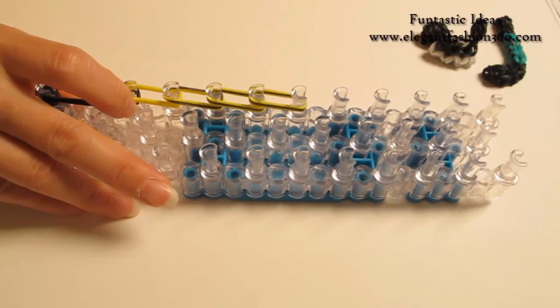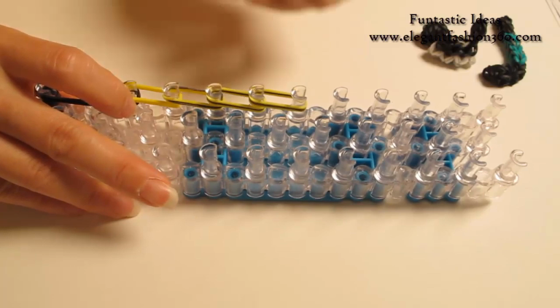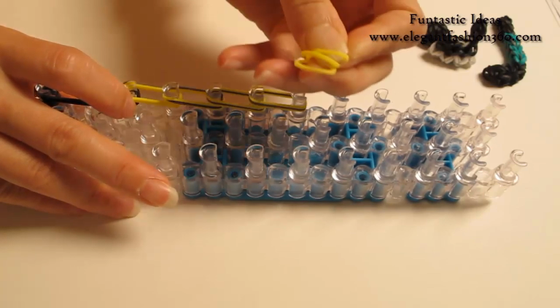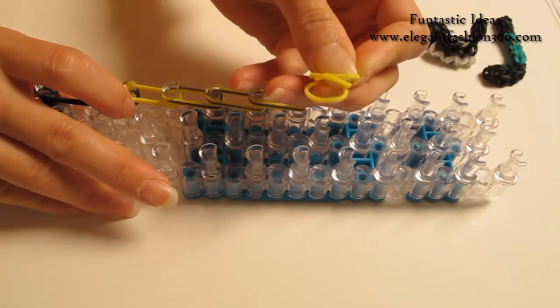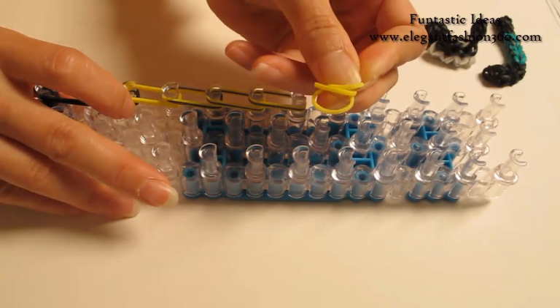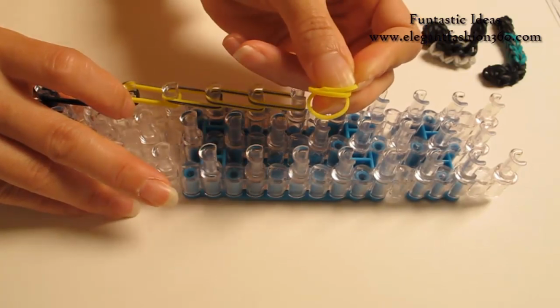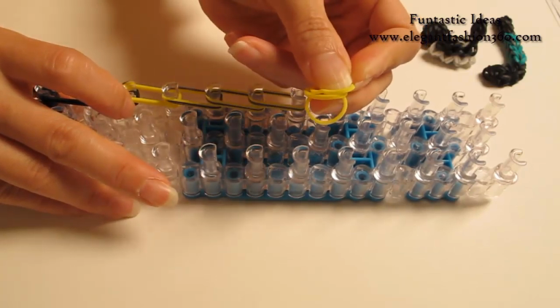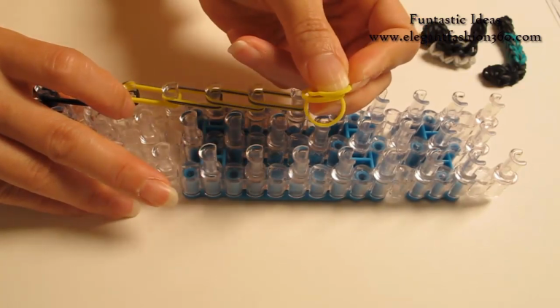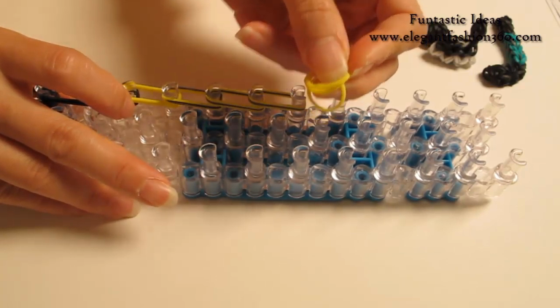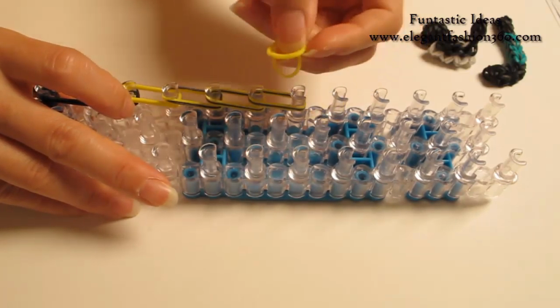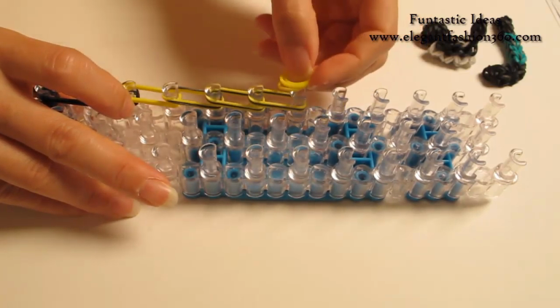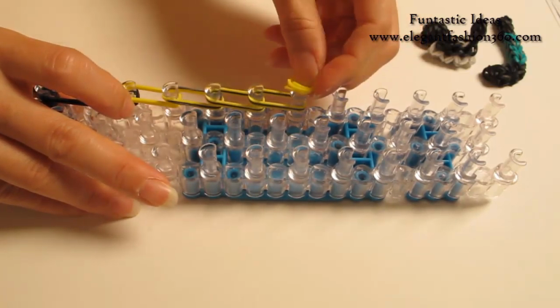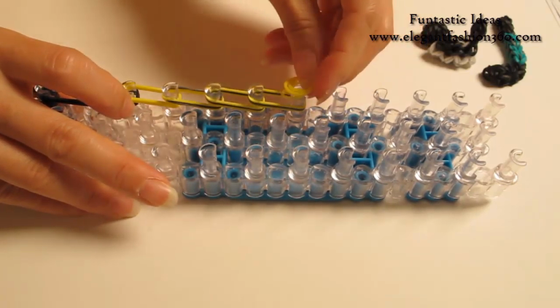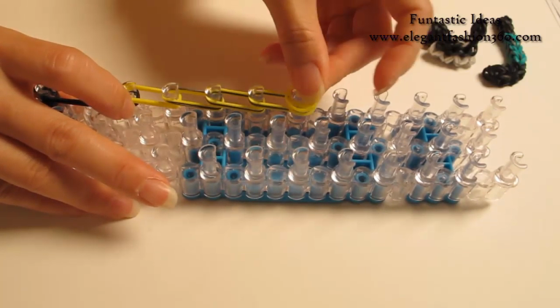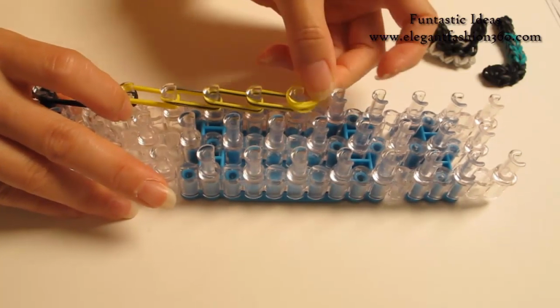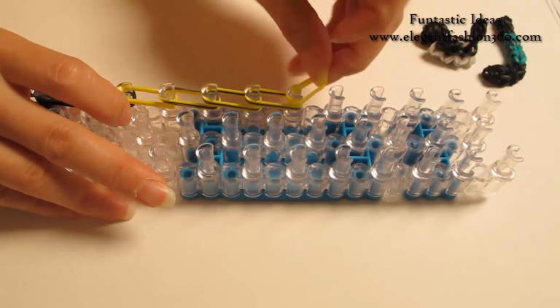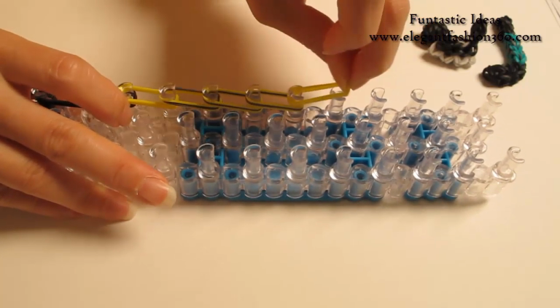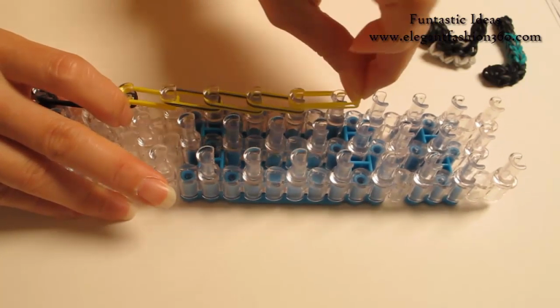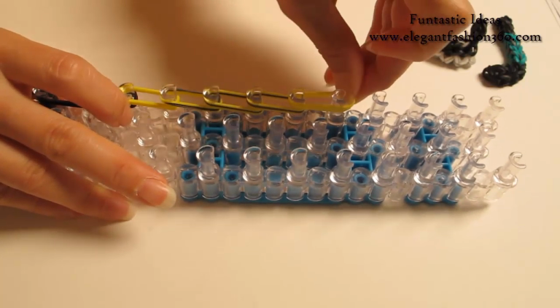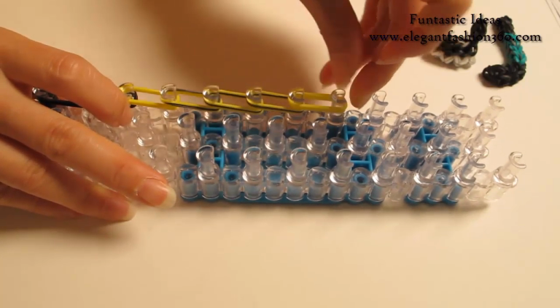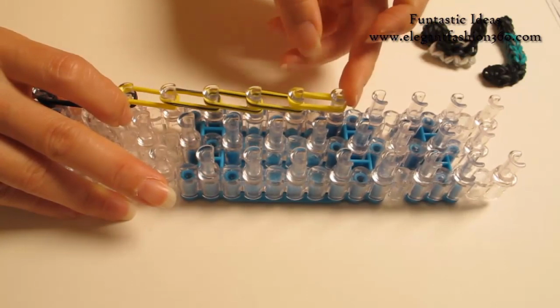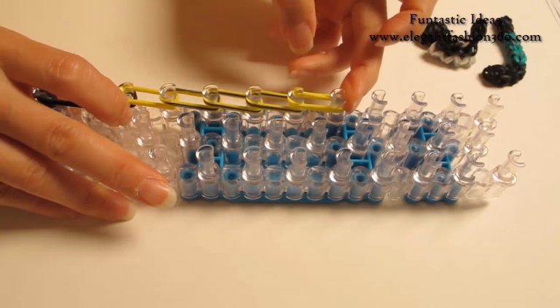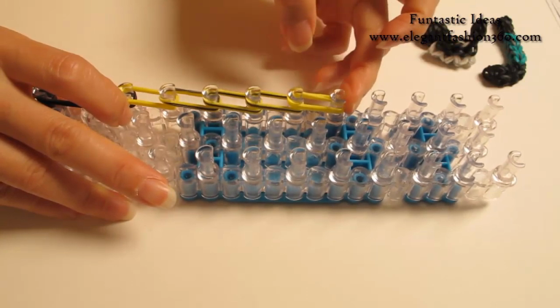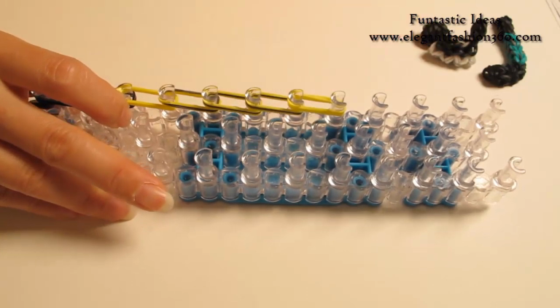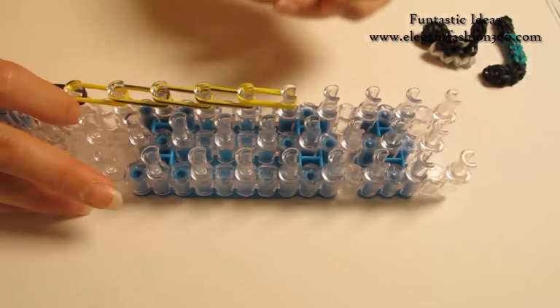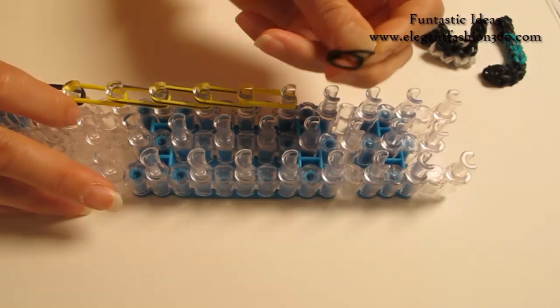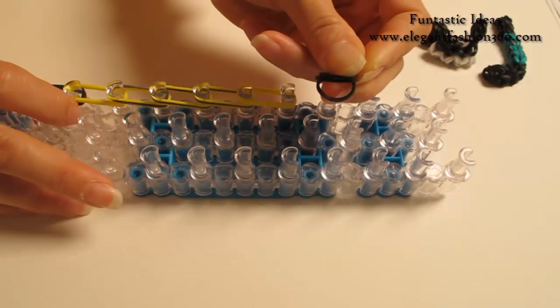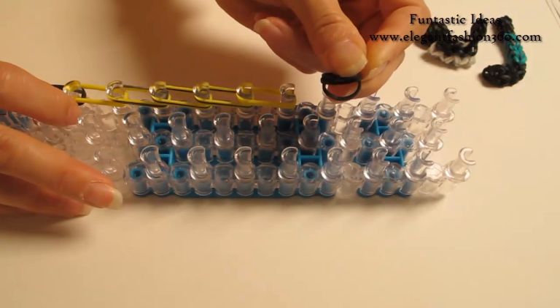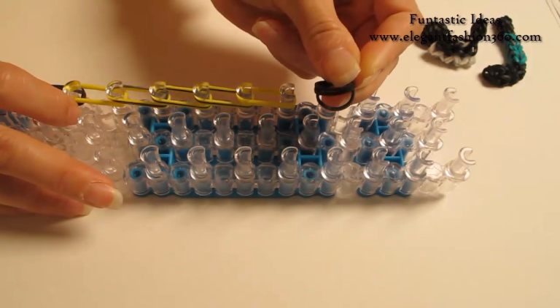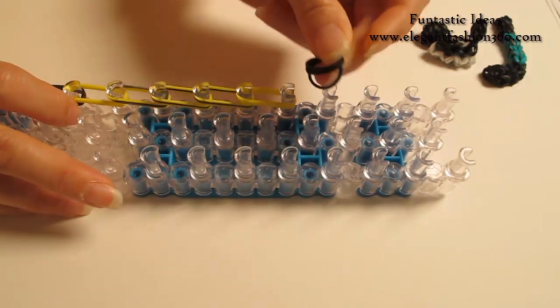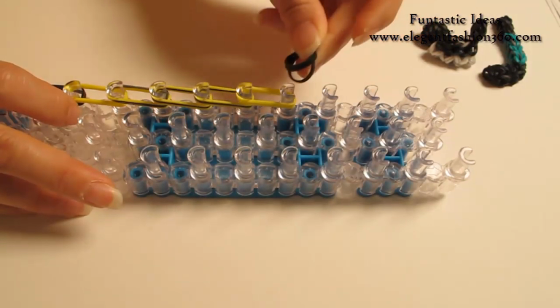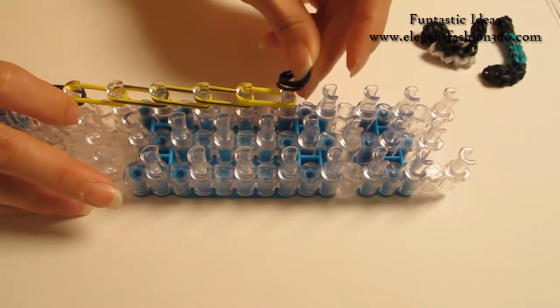Next, I'm gonna use three yellow bands and three black.